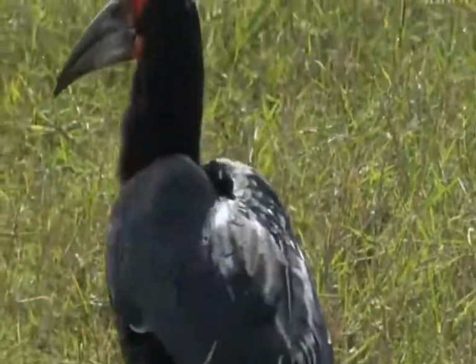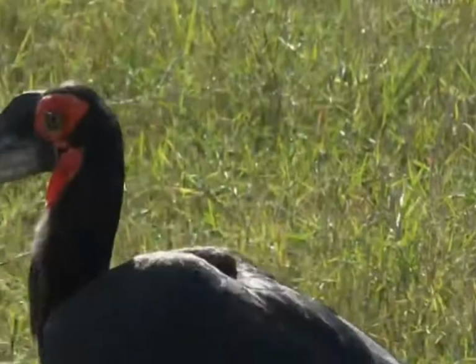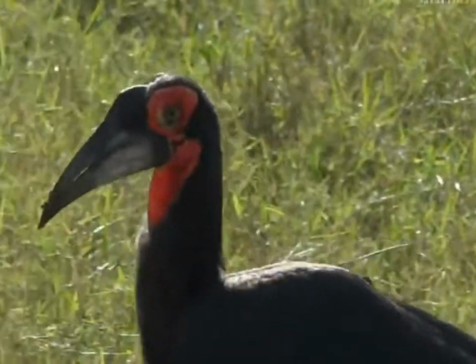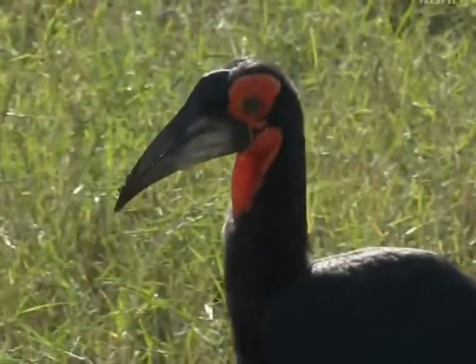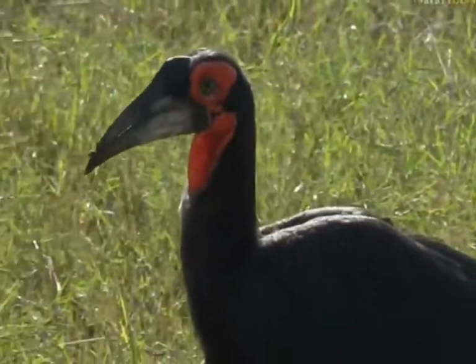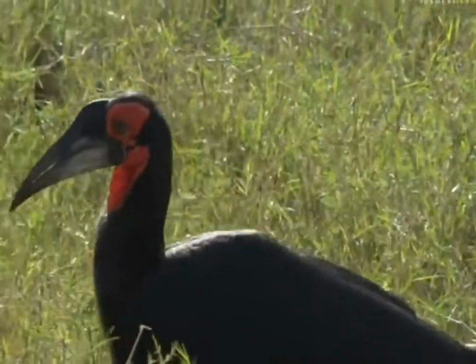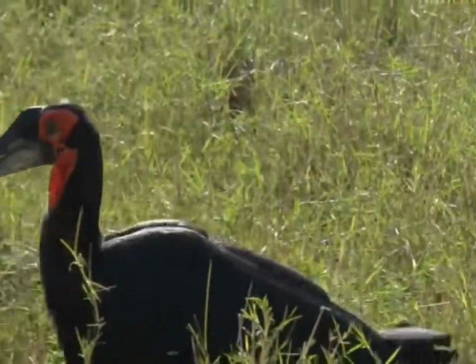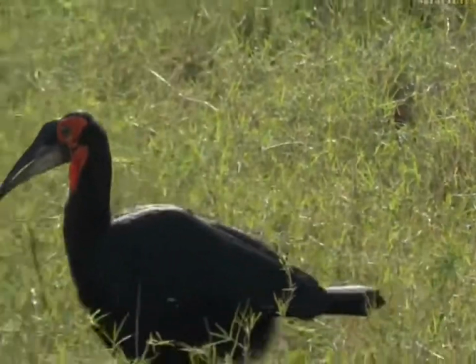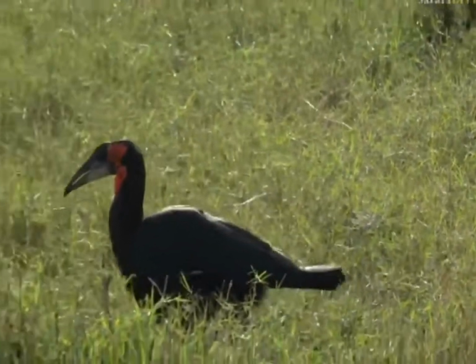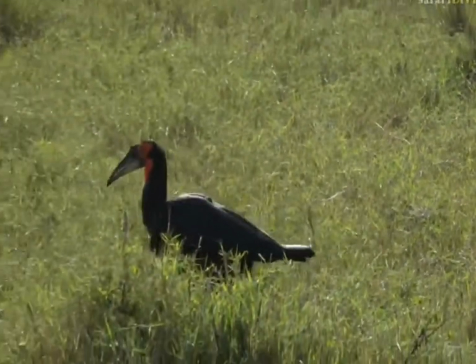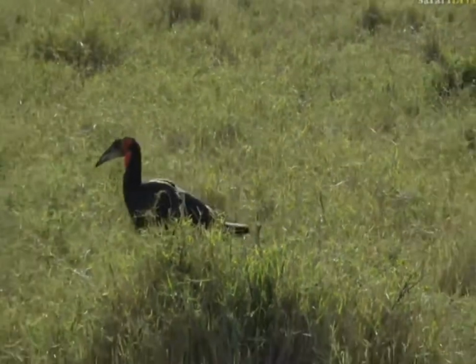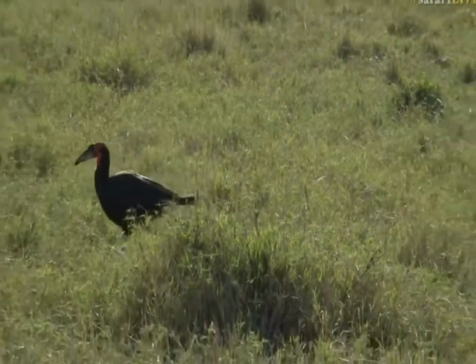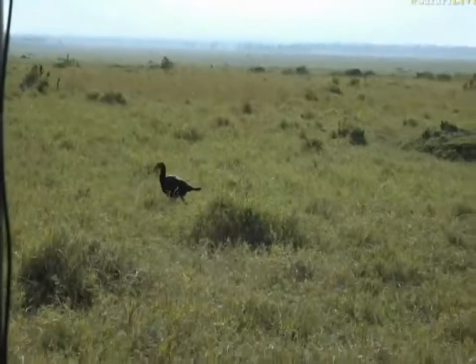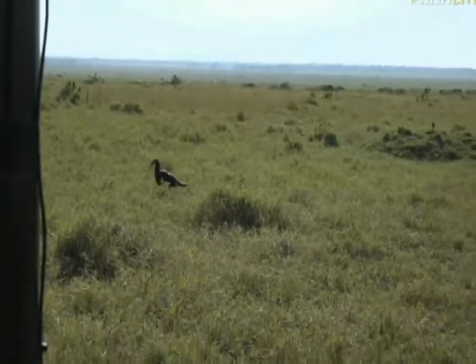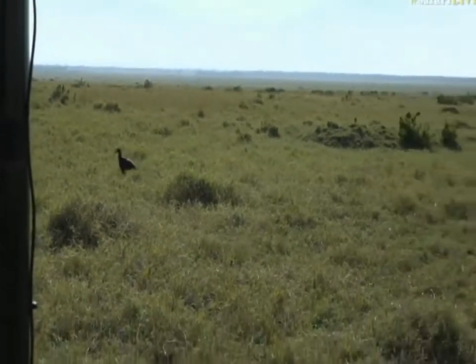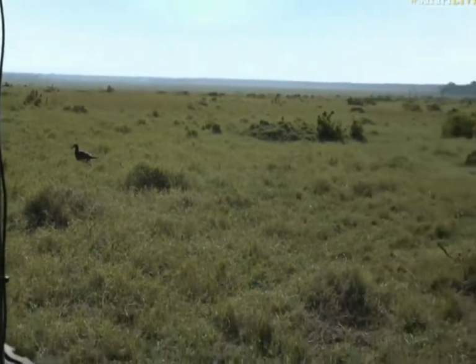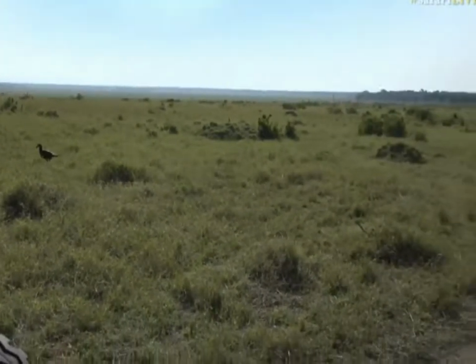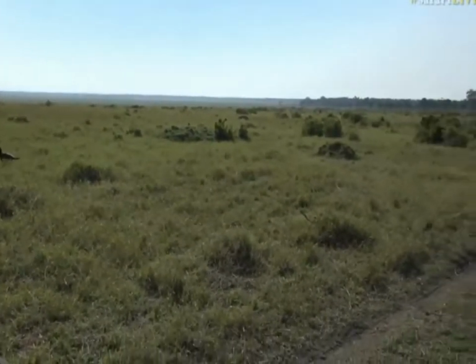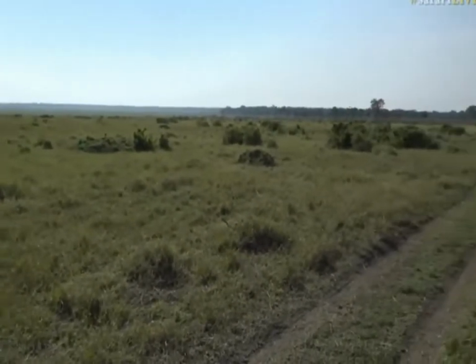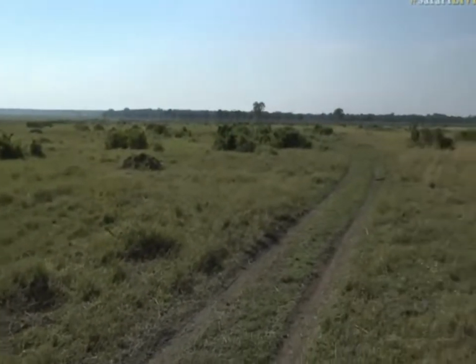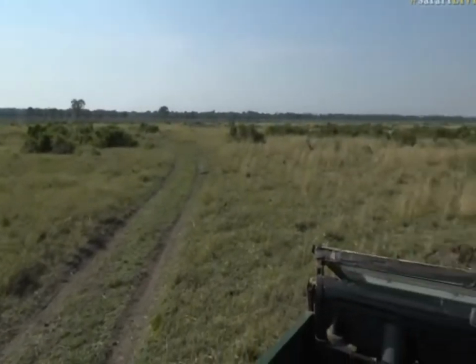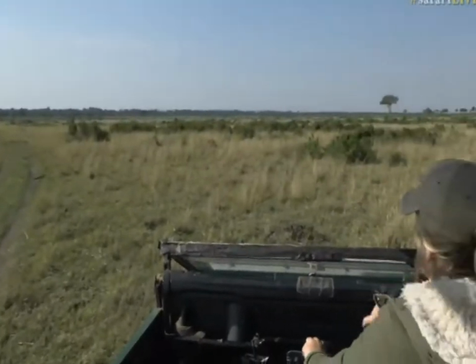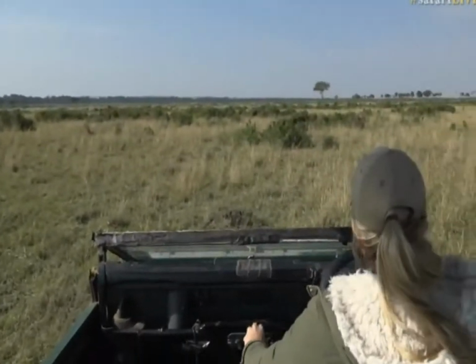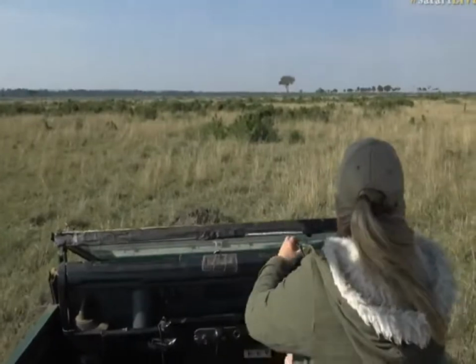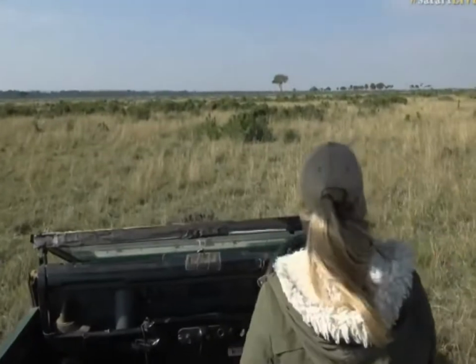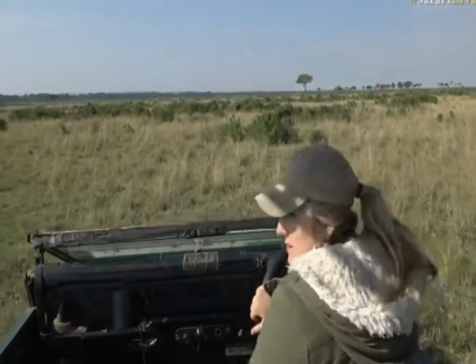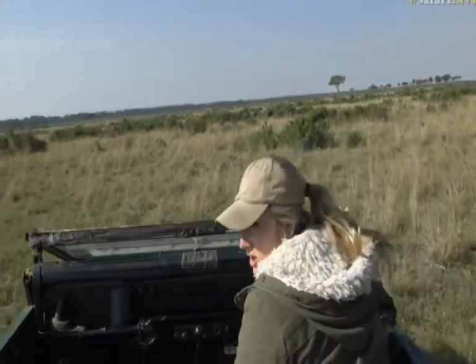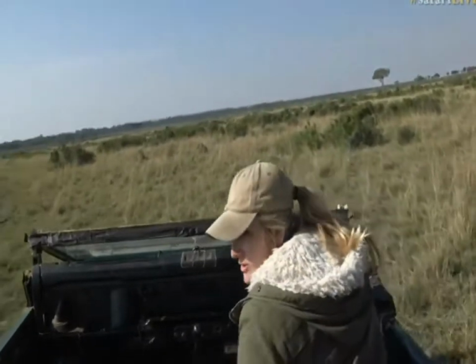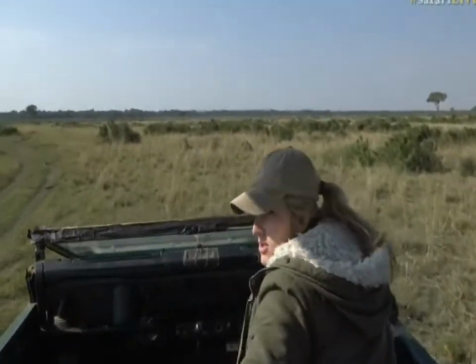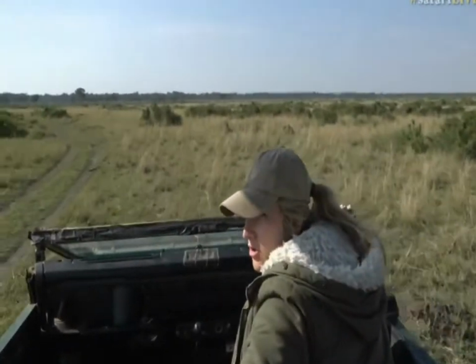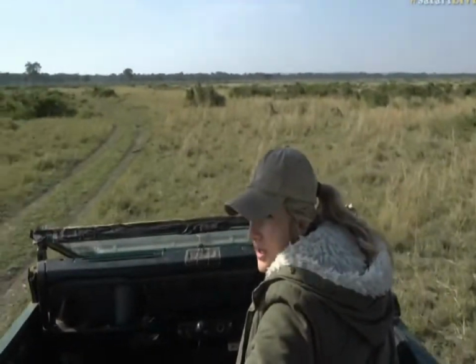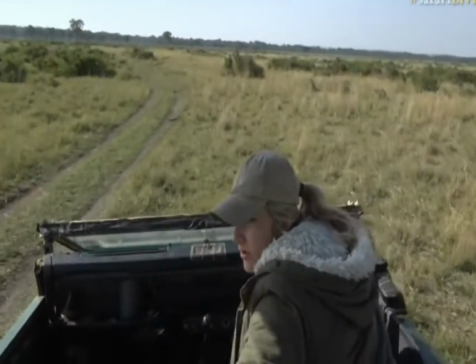That one, you can see, was digging in some dung looking for insects. I'm going to reposition quickly because there's a whole family of them. There was even a little juvenile. Let's see if we can get another view — they're now moving off the road, so it's not going to be as close.